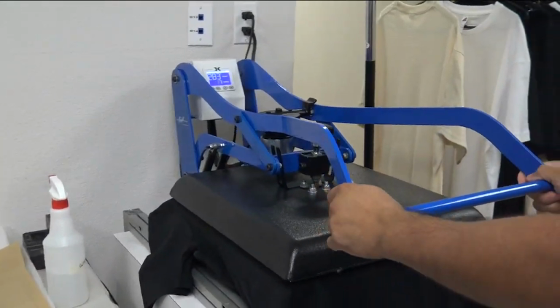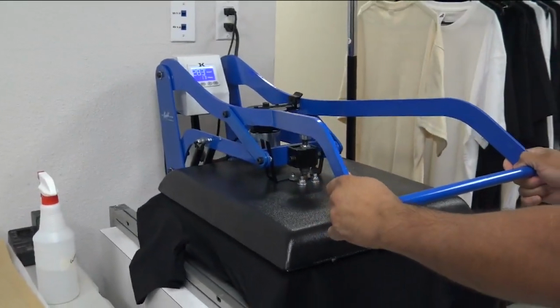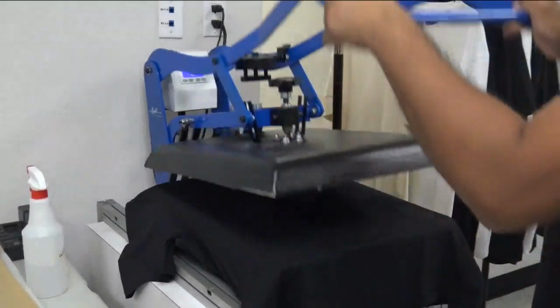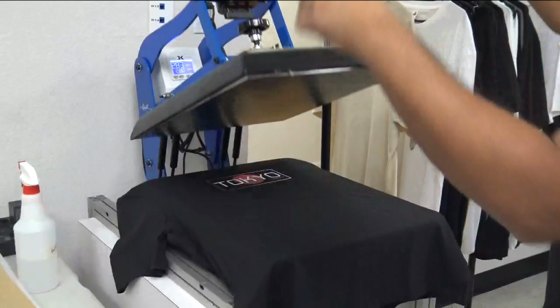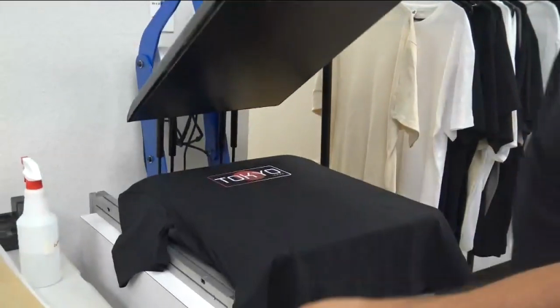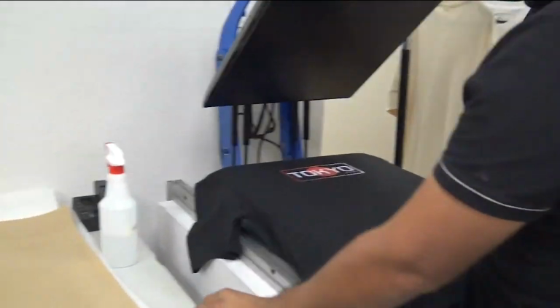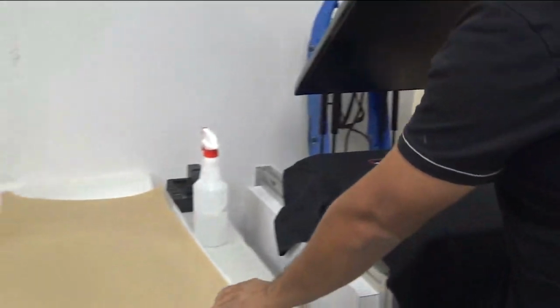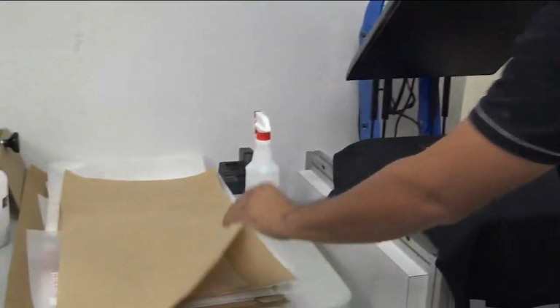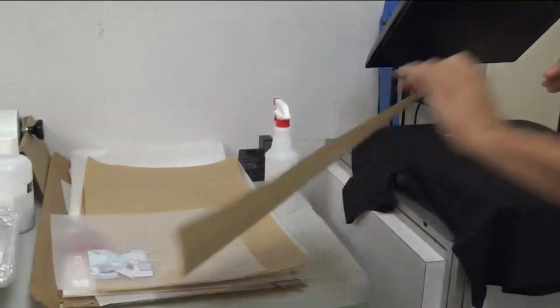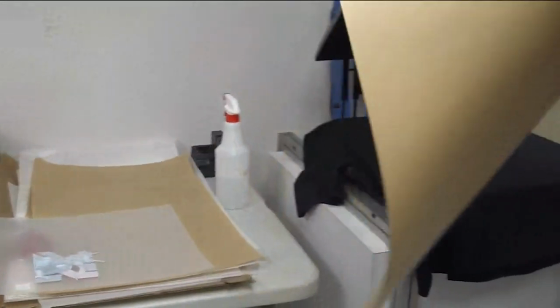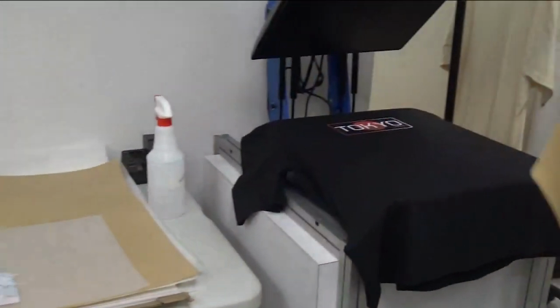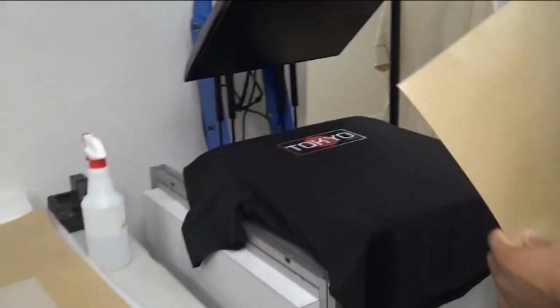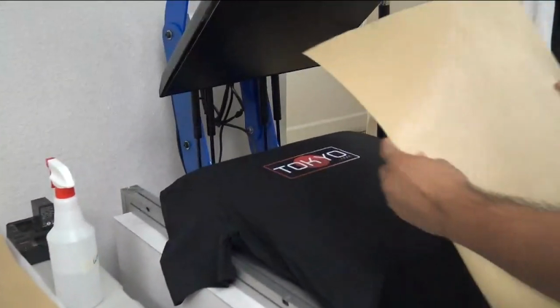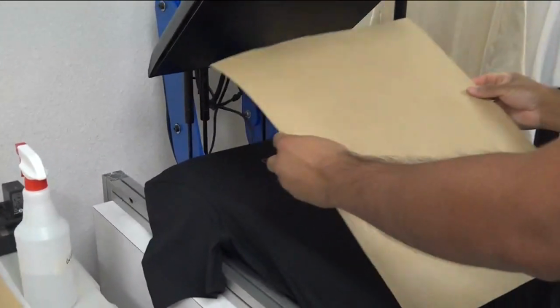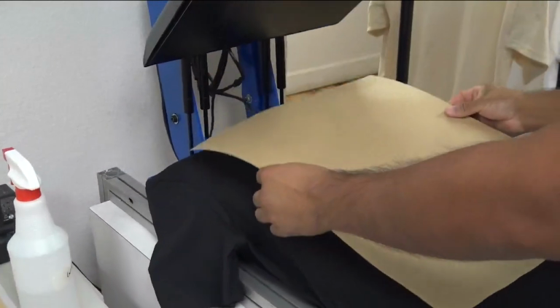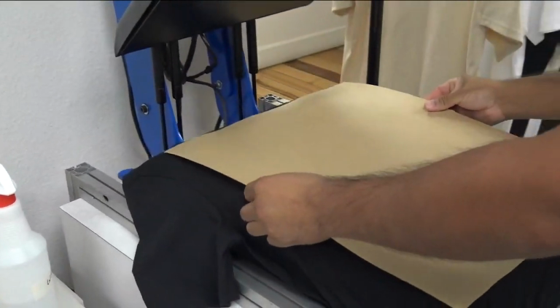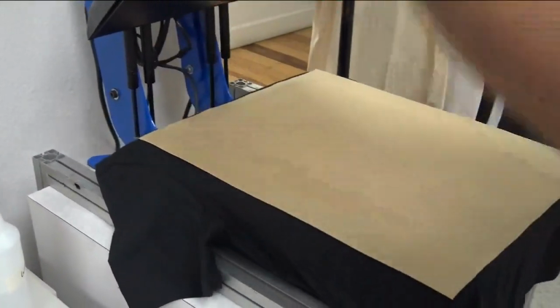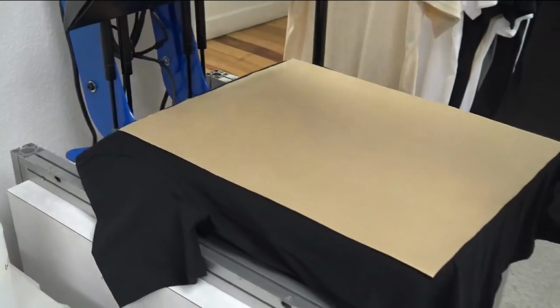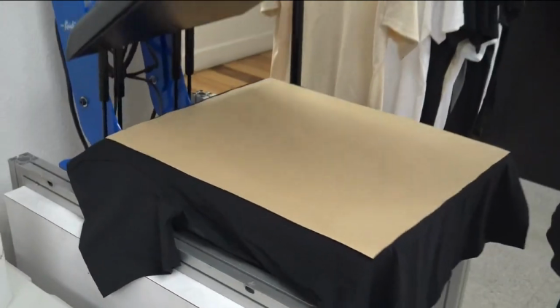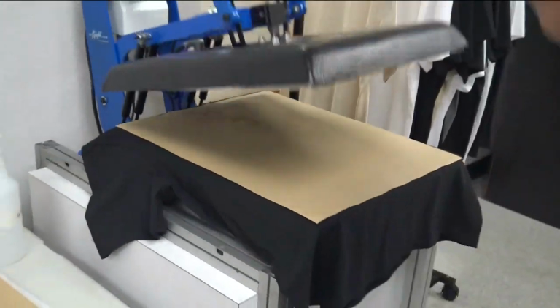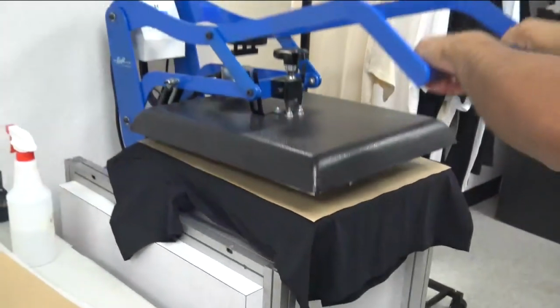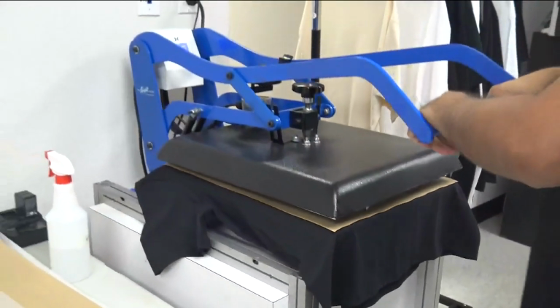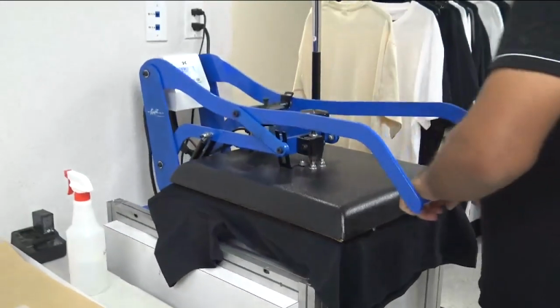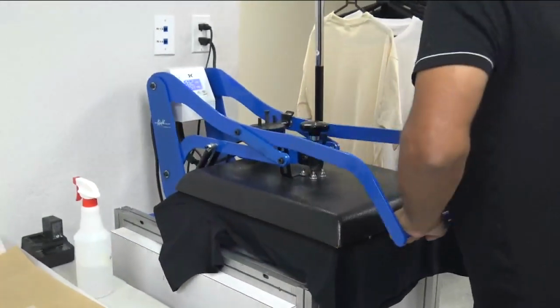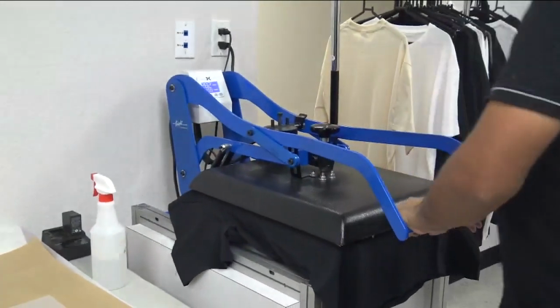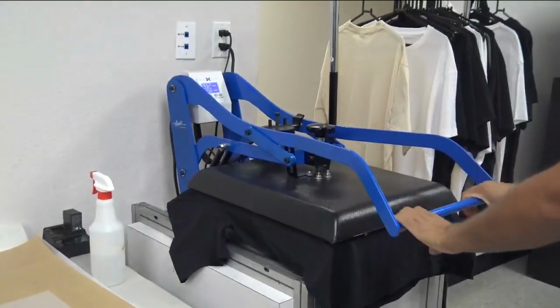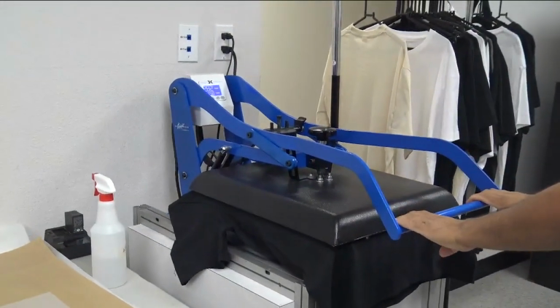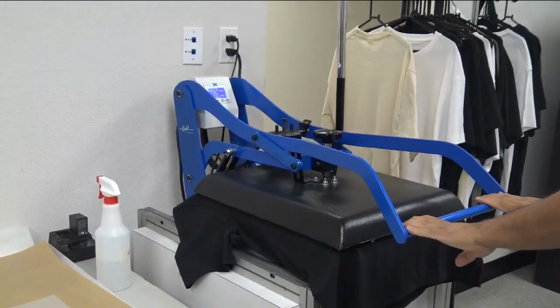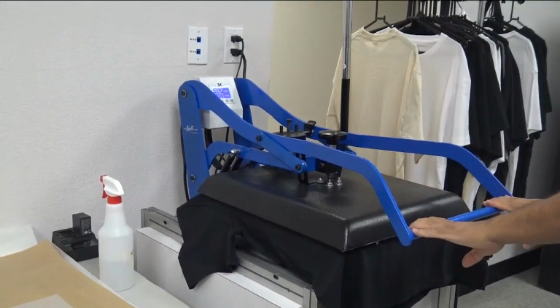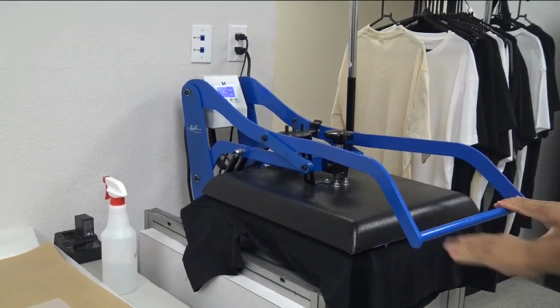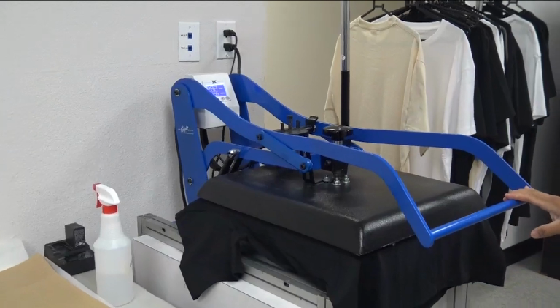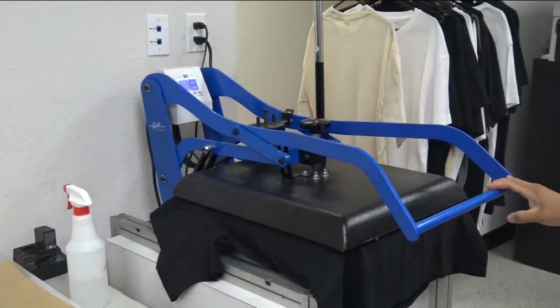Once it's done hover drying, we're going to get a parchment paper, place it over our garments, and do the final cure. The recommended cure time is 2 minutes at 280 degrees.